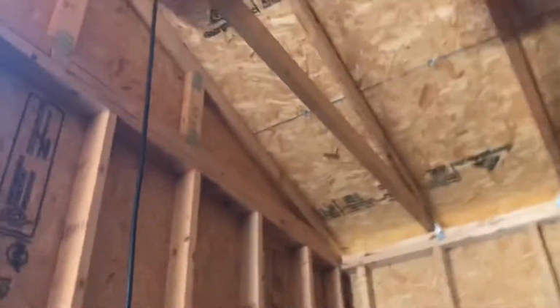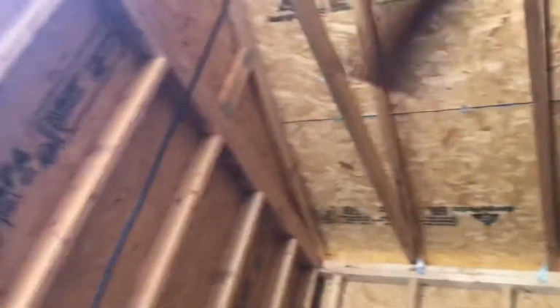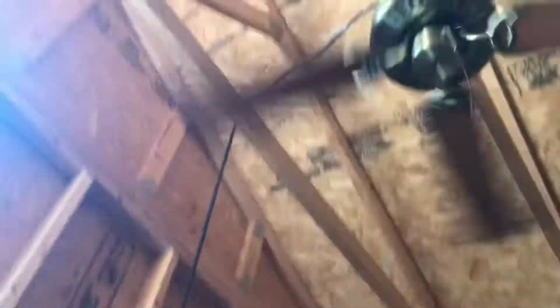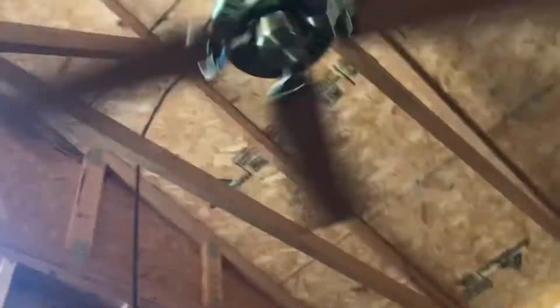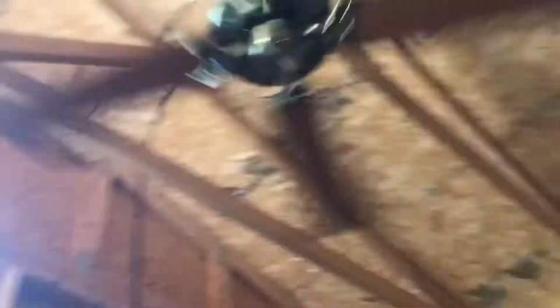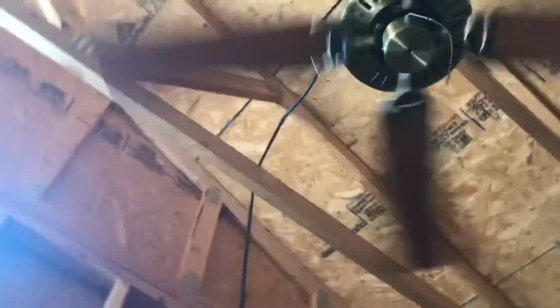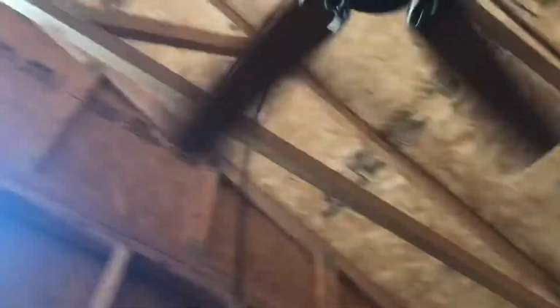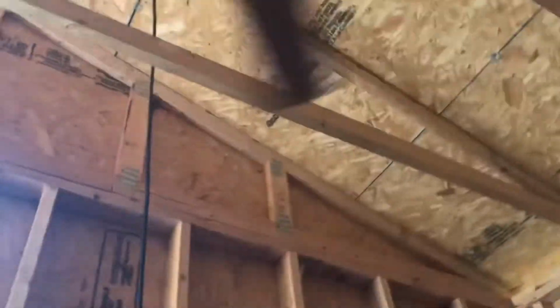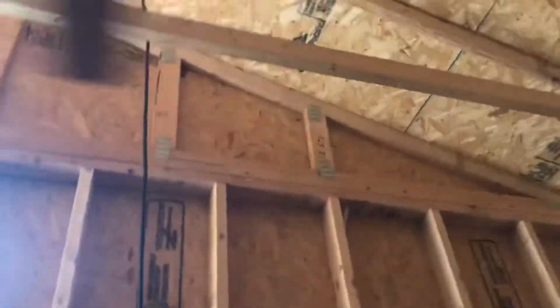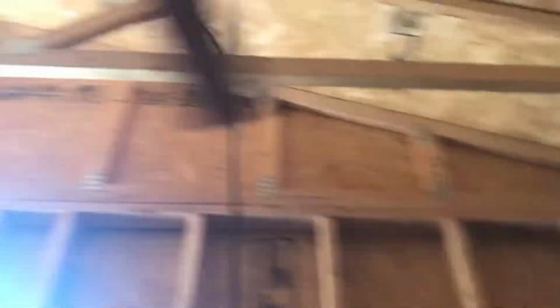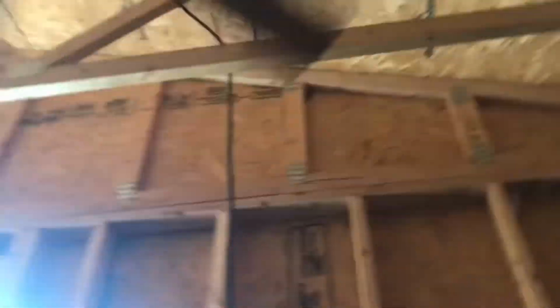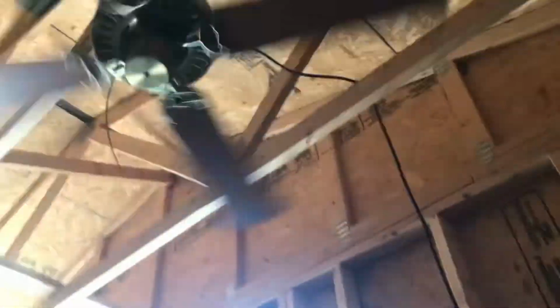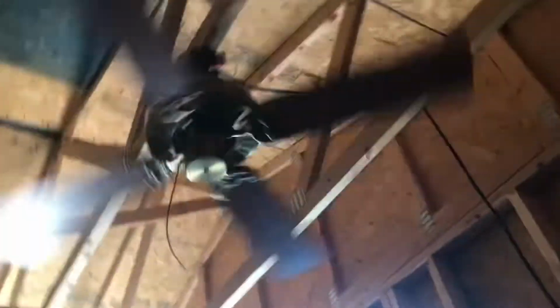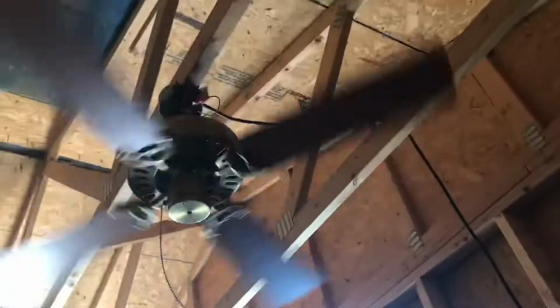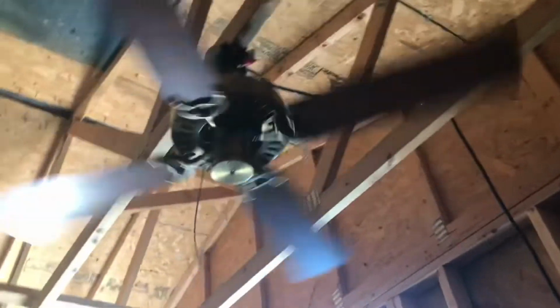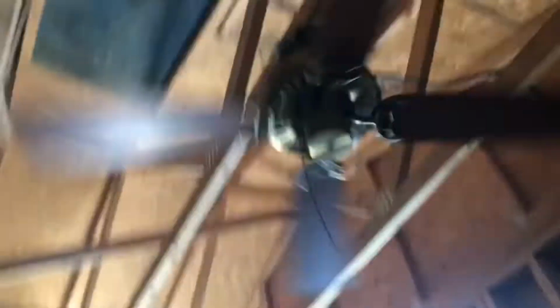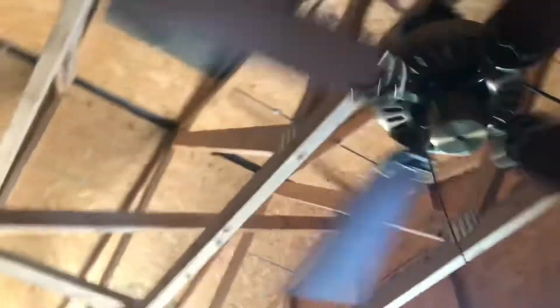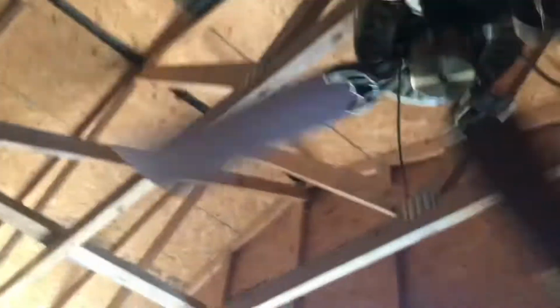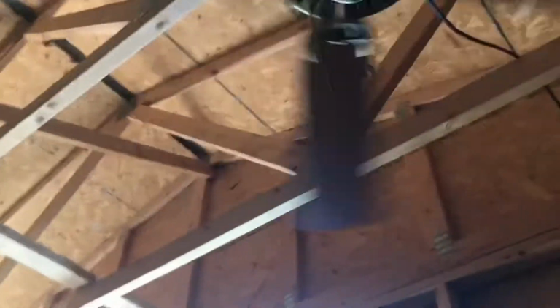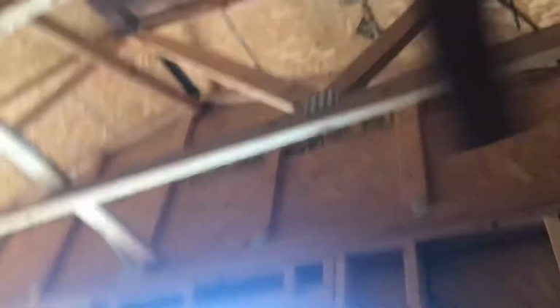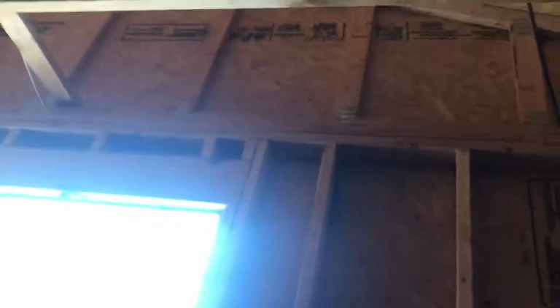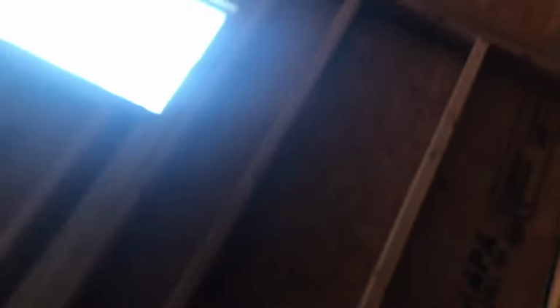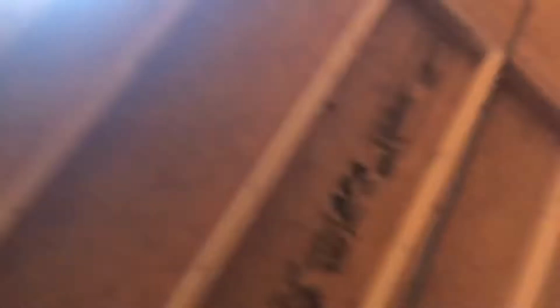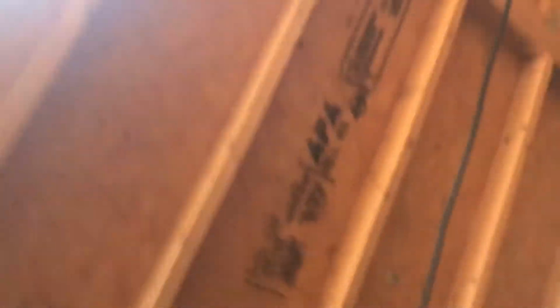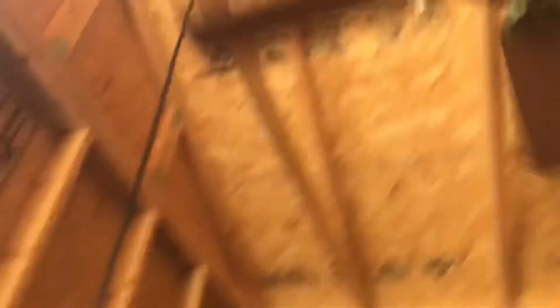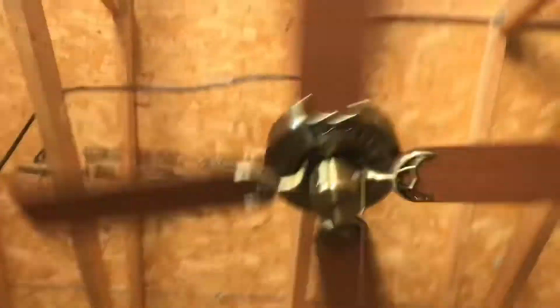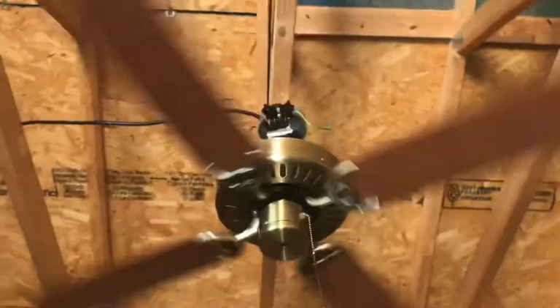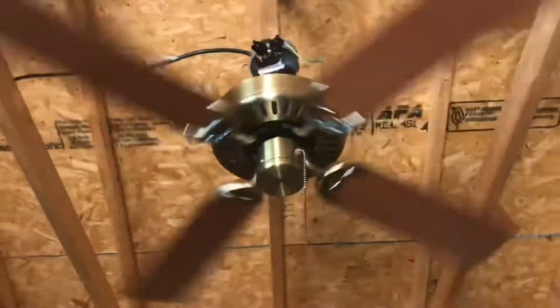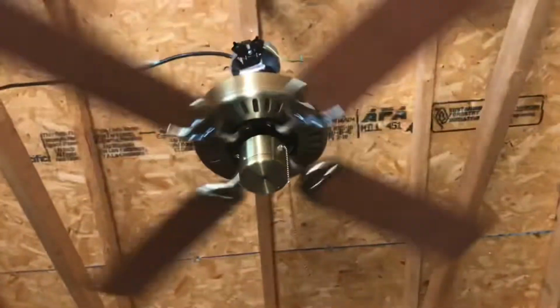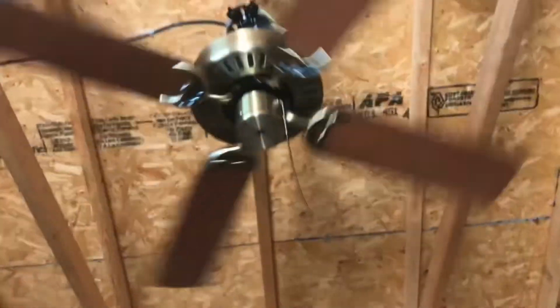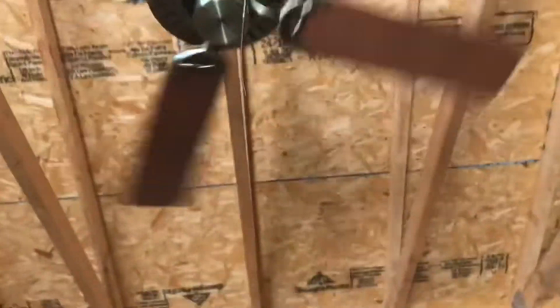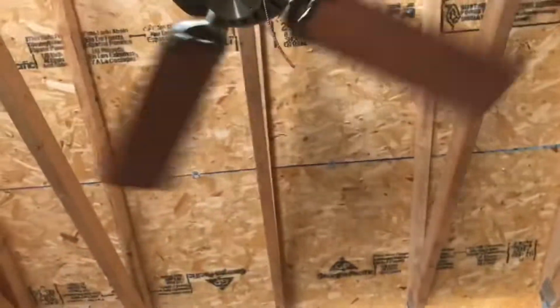This fan does have a bit of a bearing noise. Pros: it's a pretty great air mover, a great addition to a bedroom, or just to add to your collection.